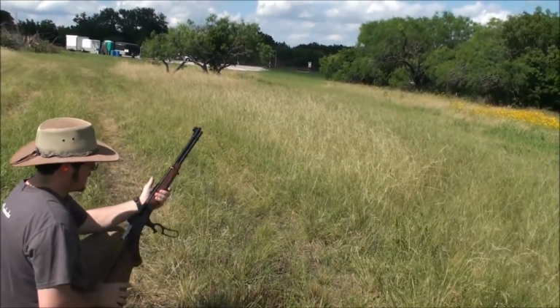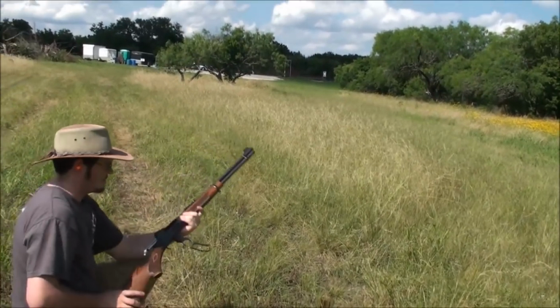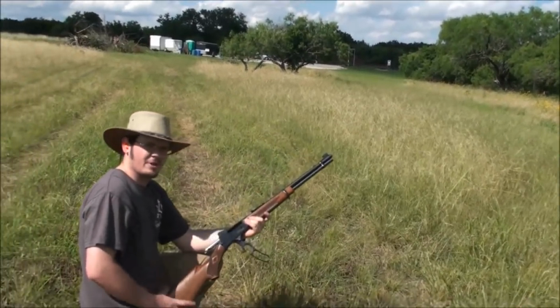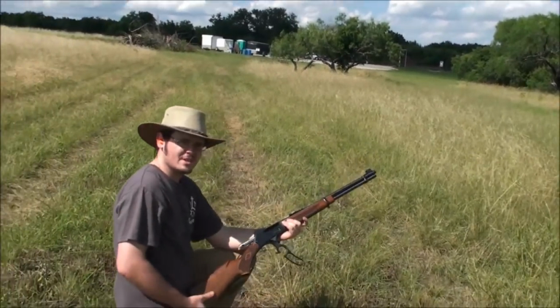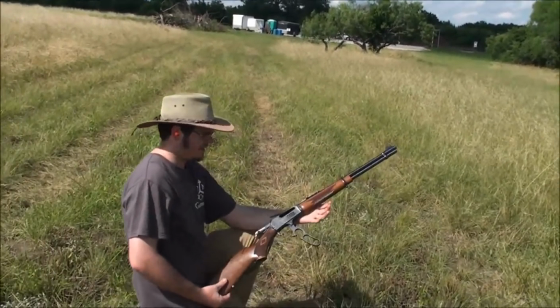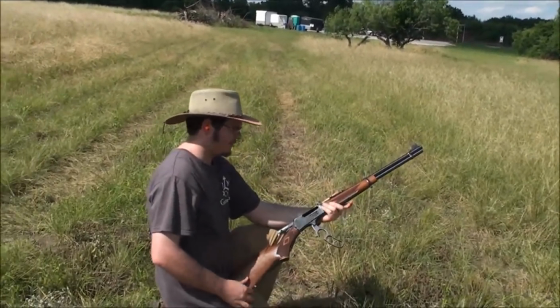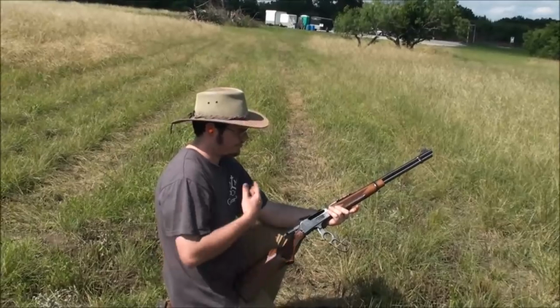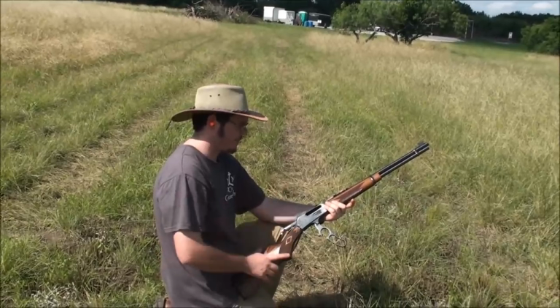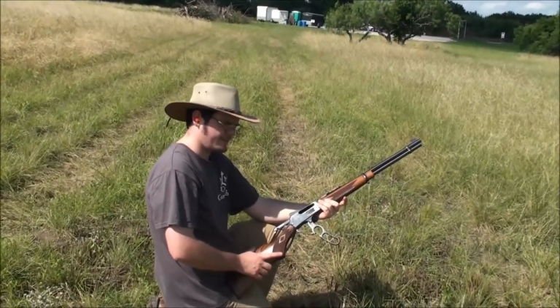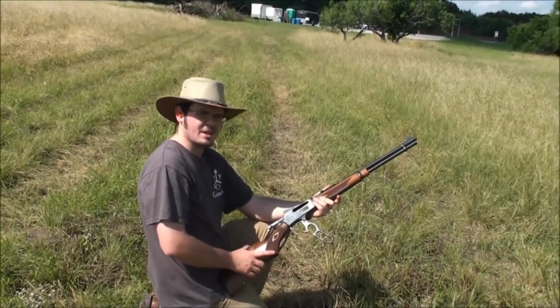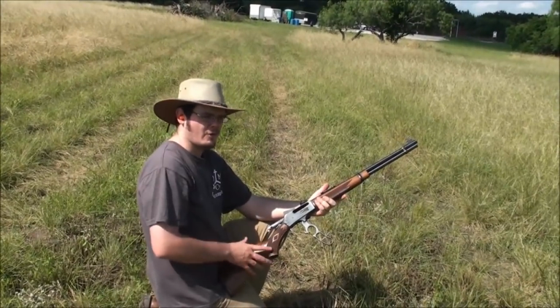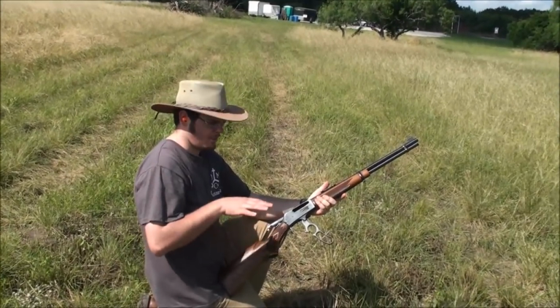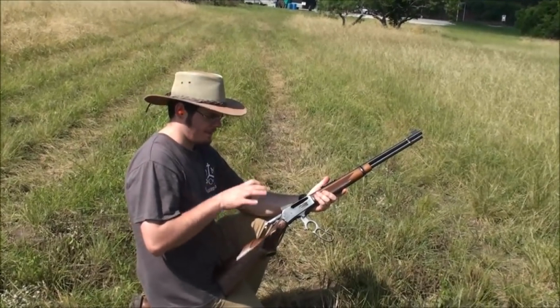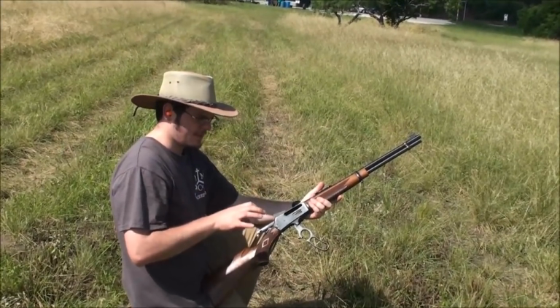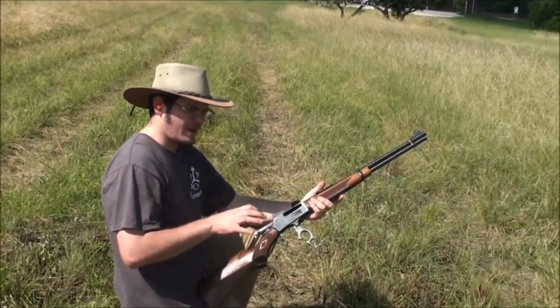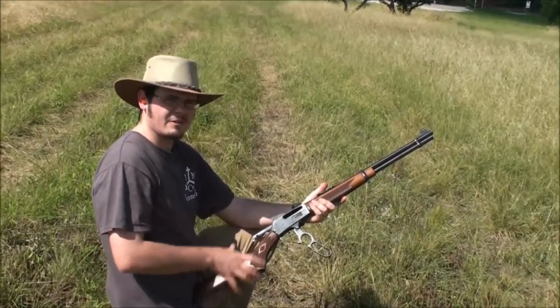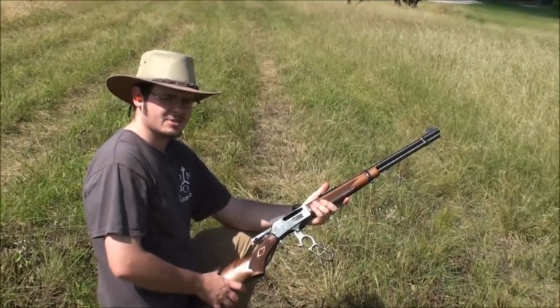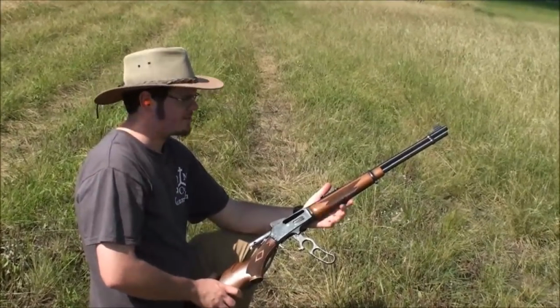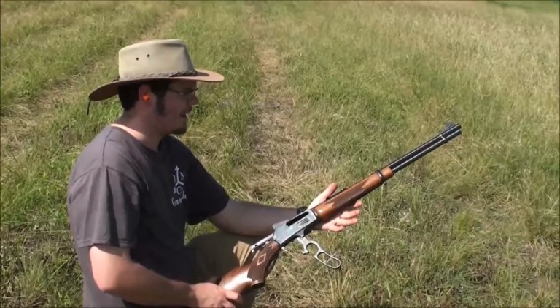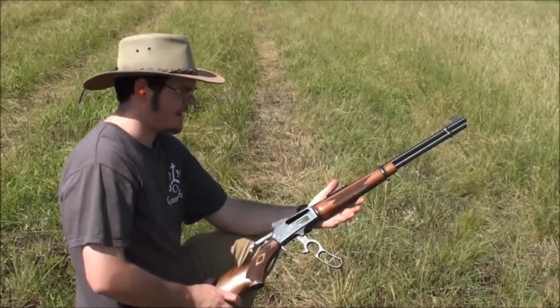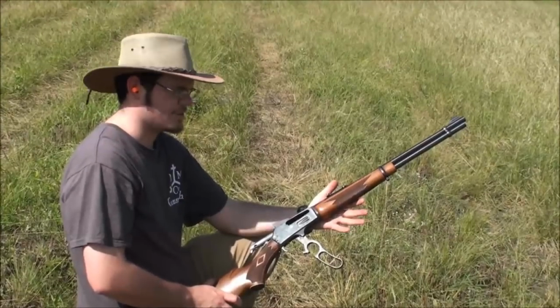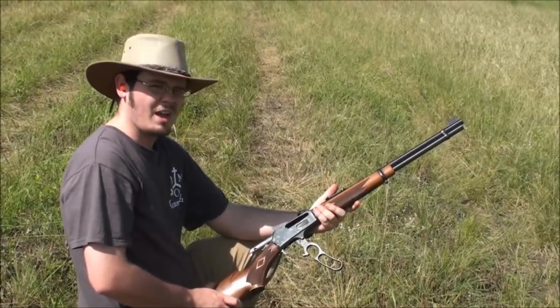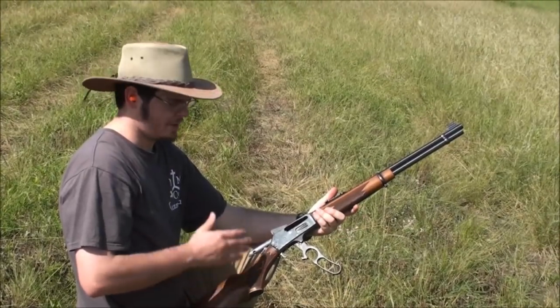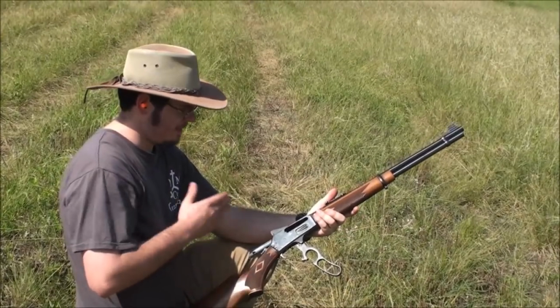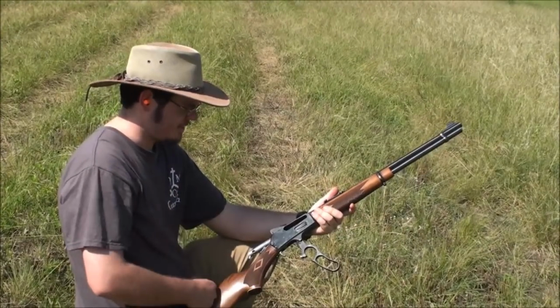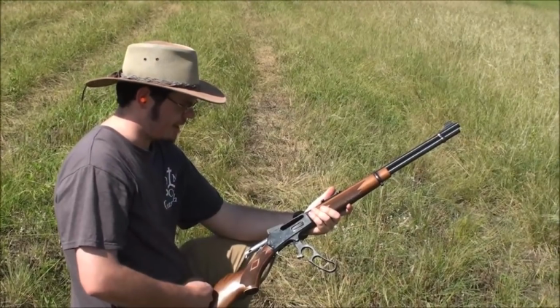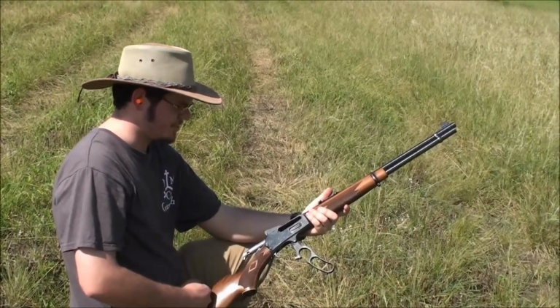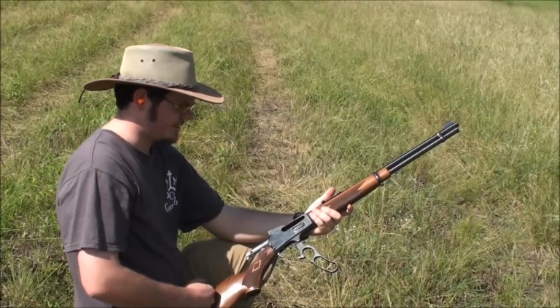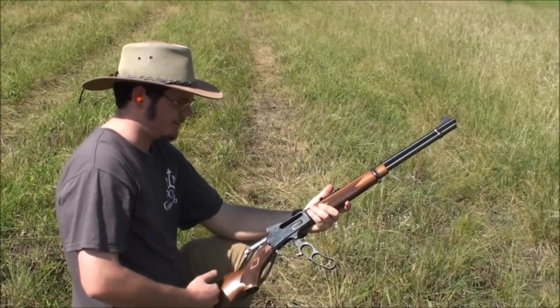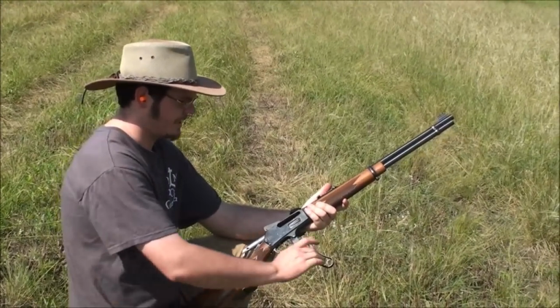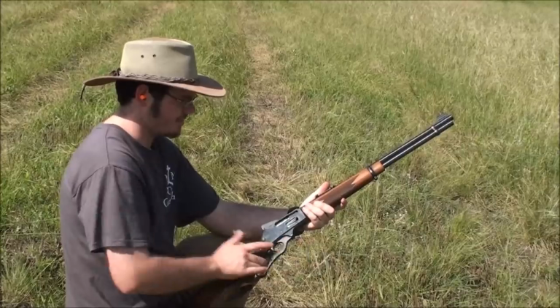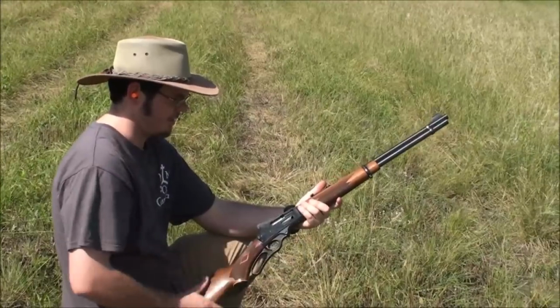At 200 yards, the difference between the point of aim is from aiming at the body of the steel target to aiming at the head. So hardly any perceived drop using the Skinner peep sights at 200 yards.